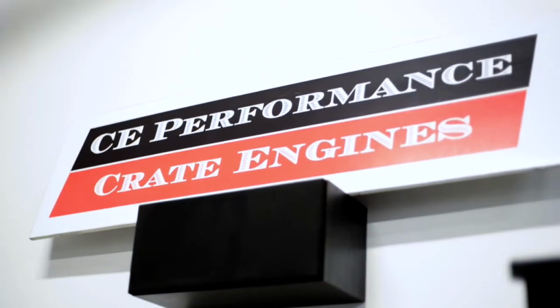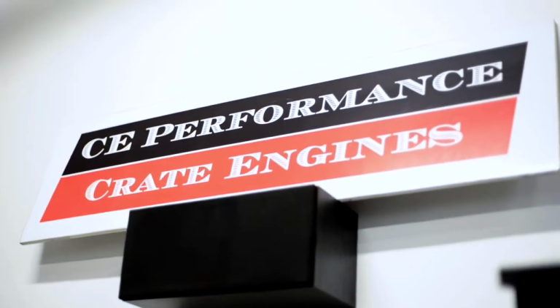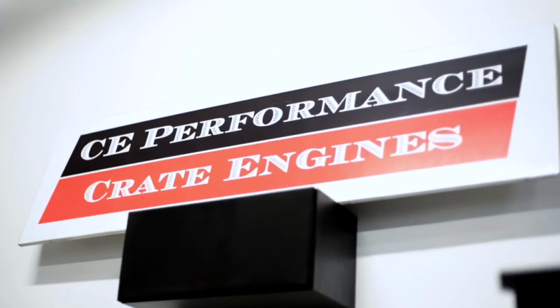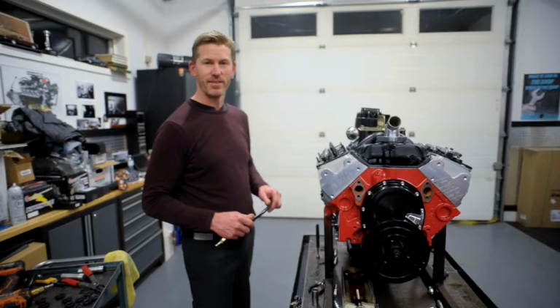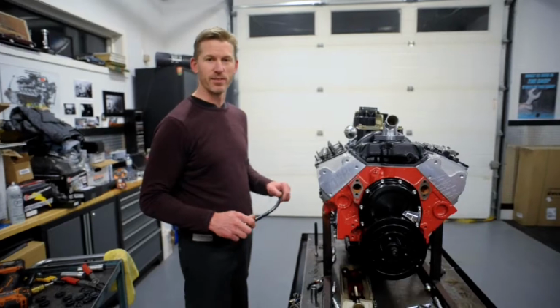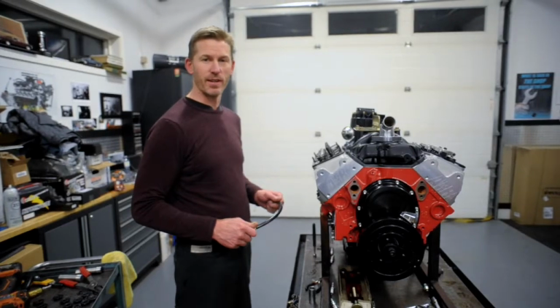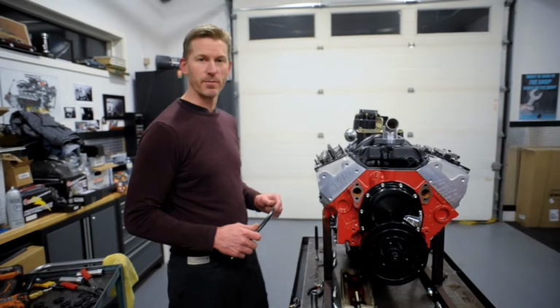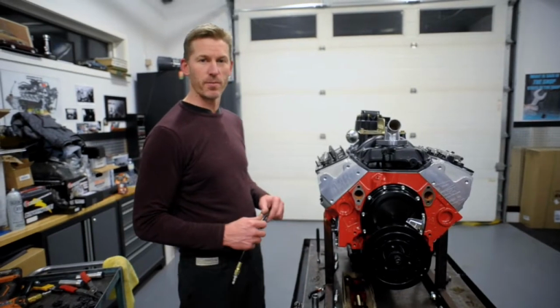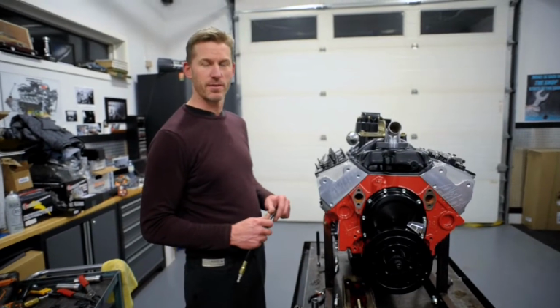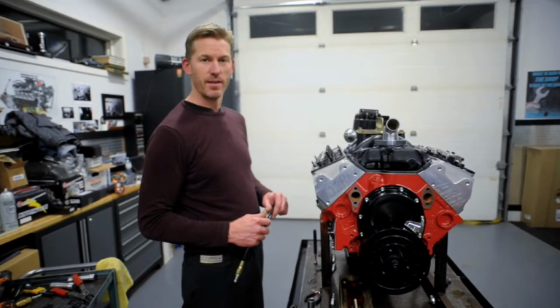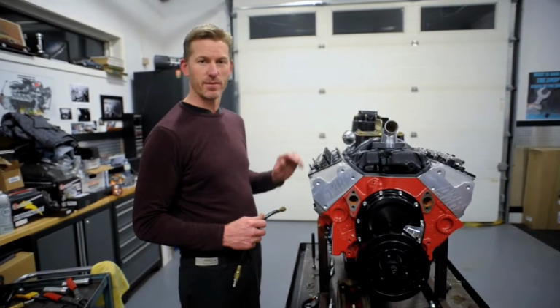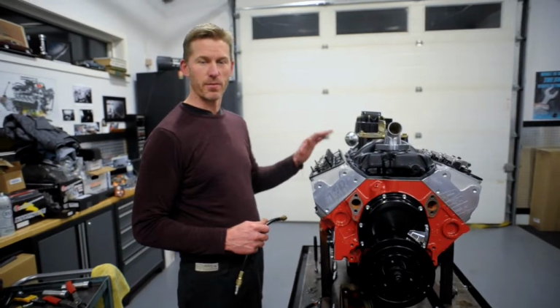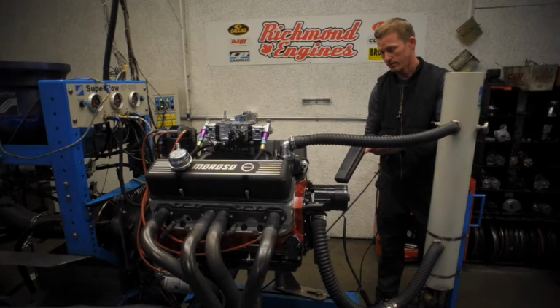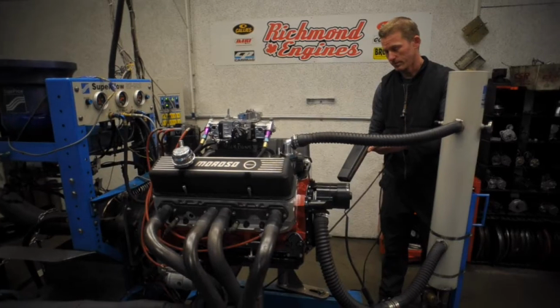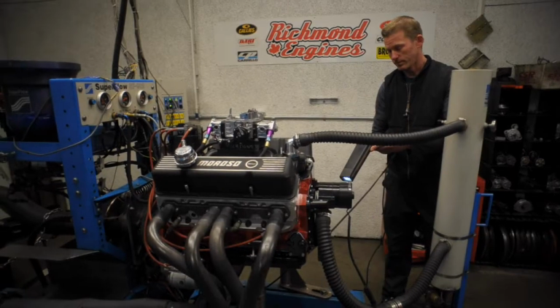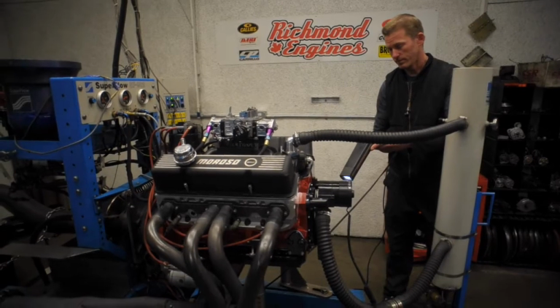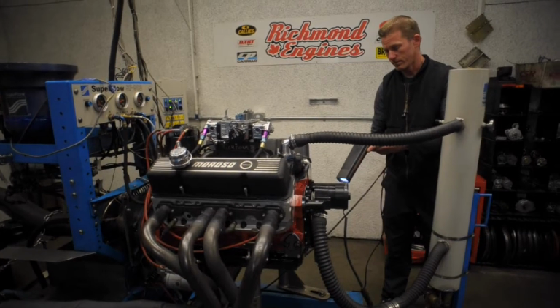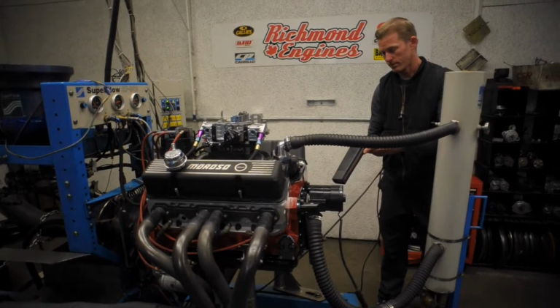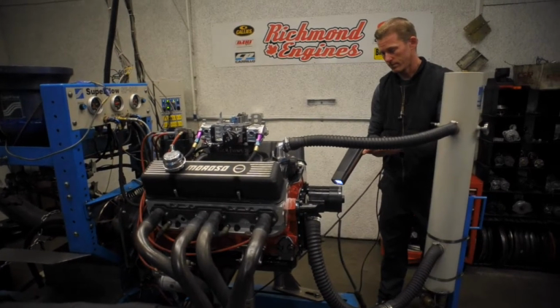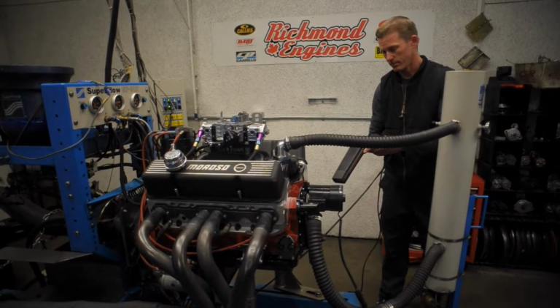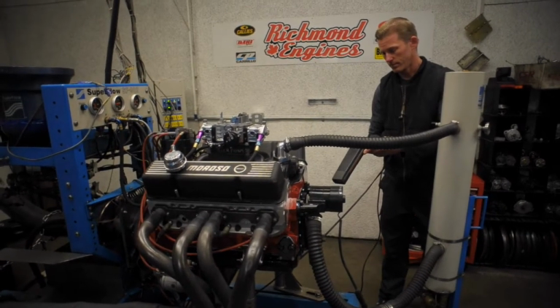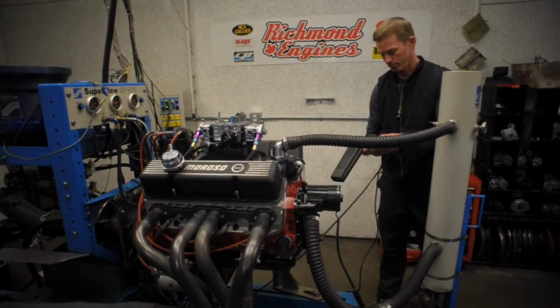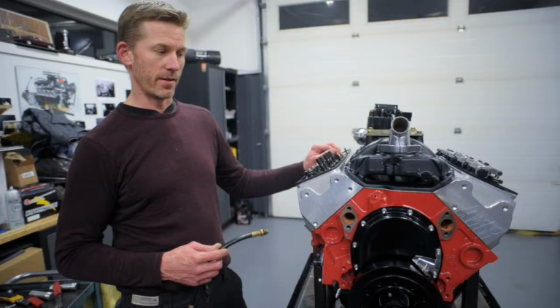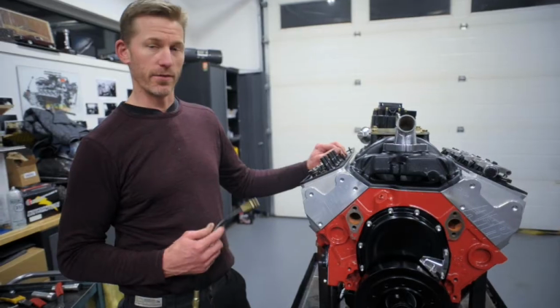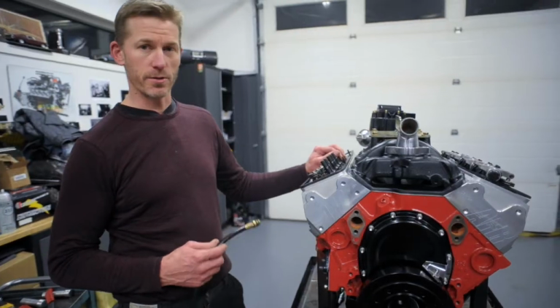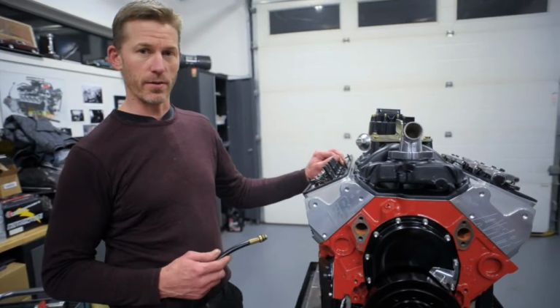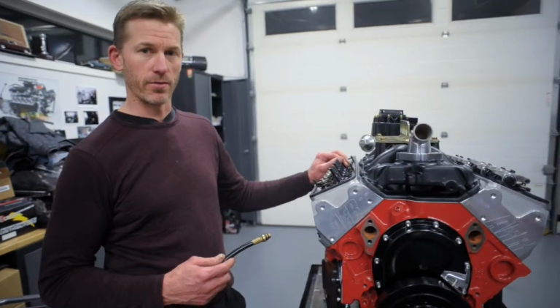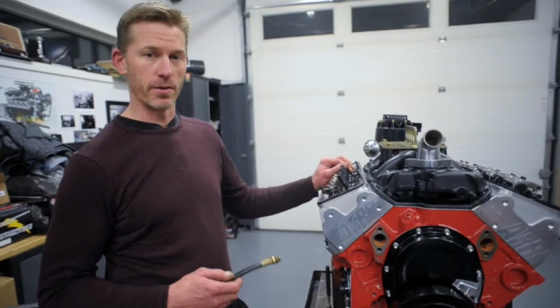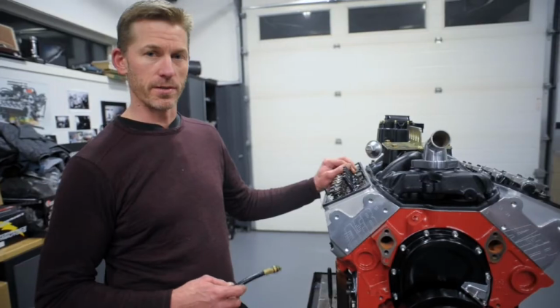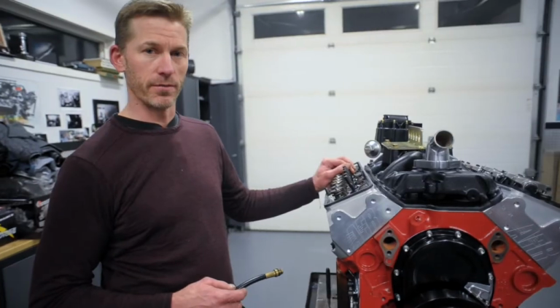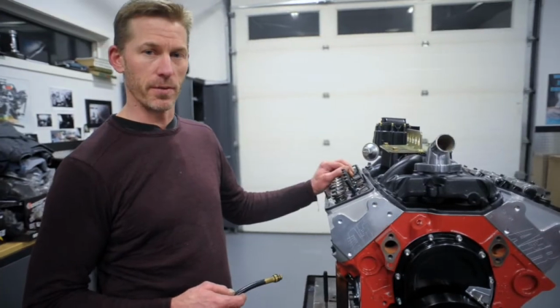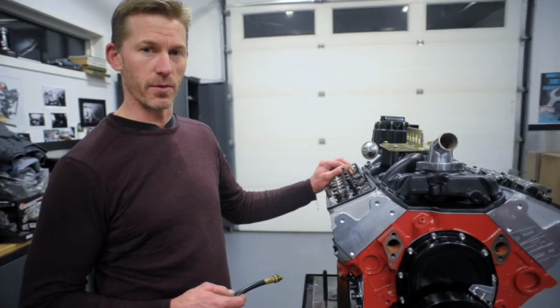Hey guys, this is Steven at CE Performance. This is the 329 that we ran on the dyno last week, and it made 500 horsepower and 427 foot-pounds of torque.